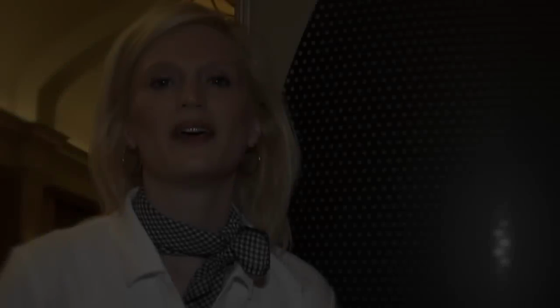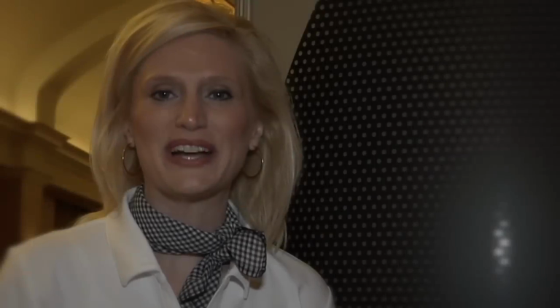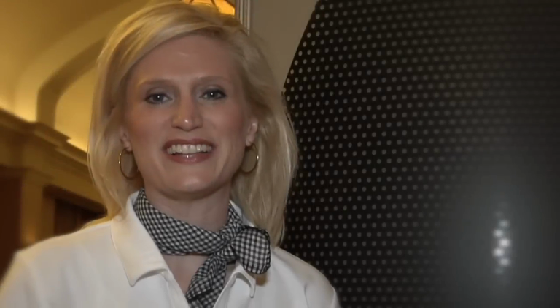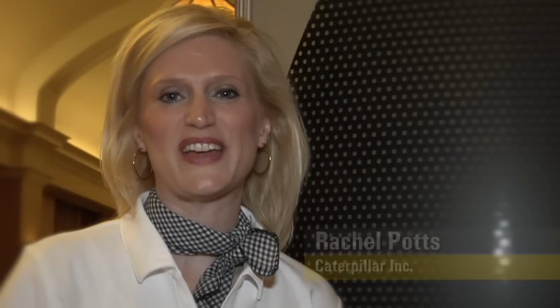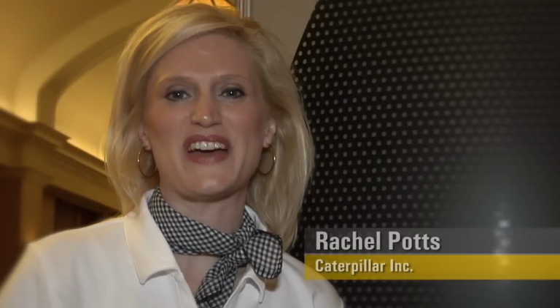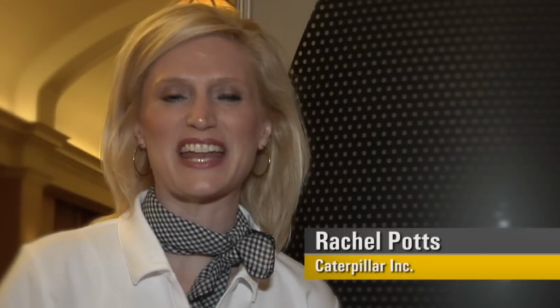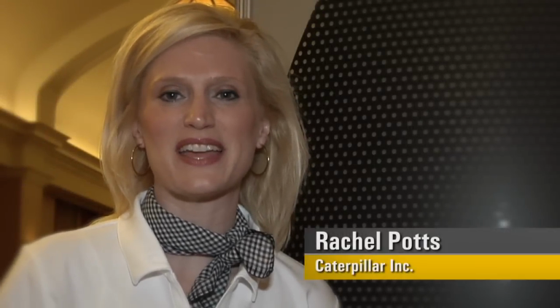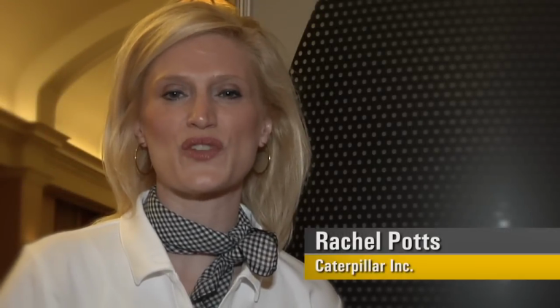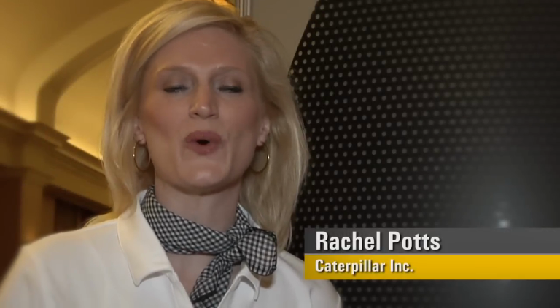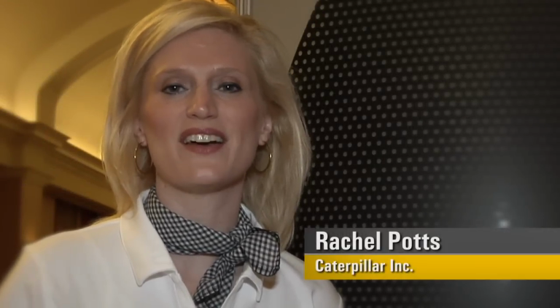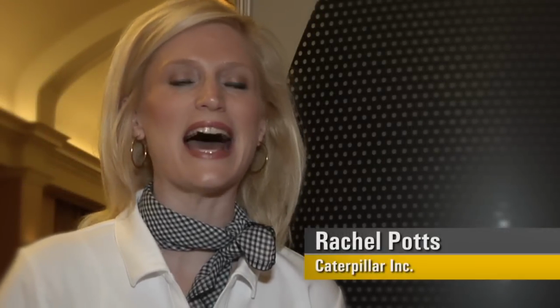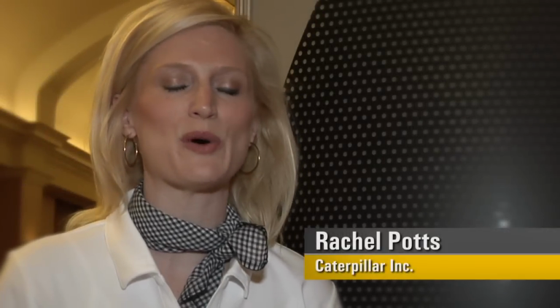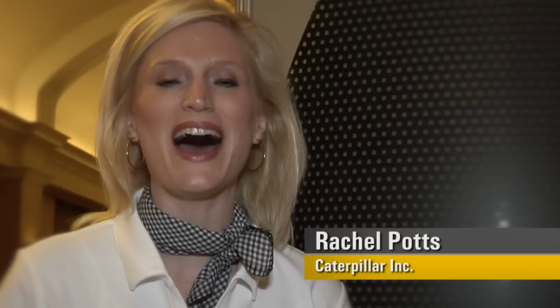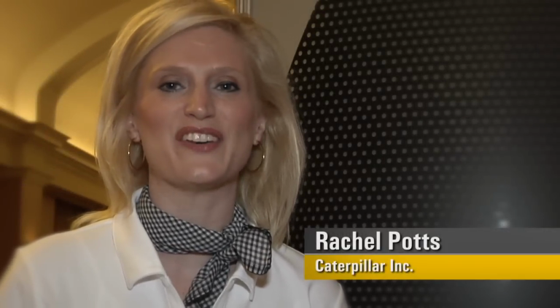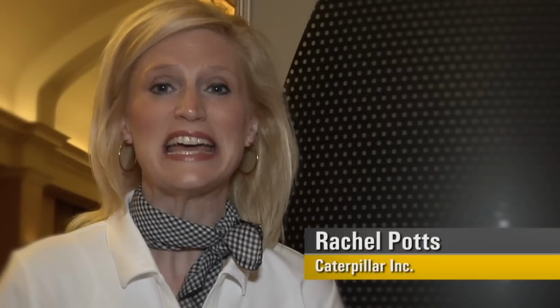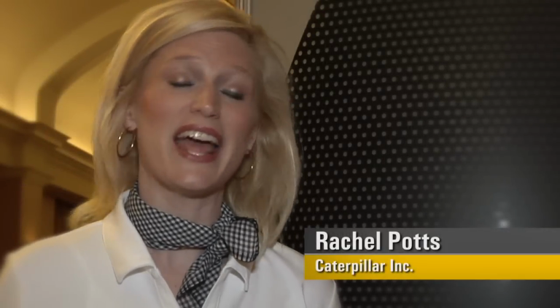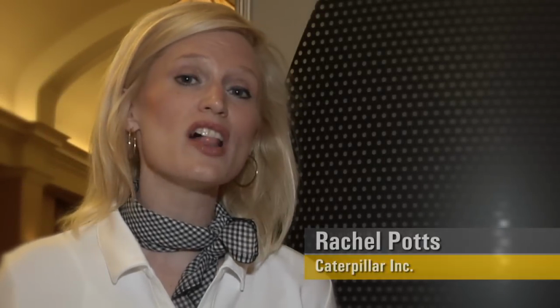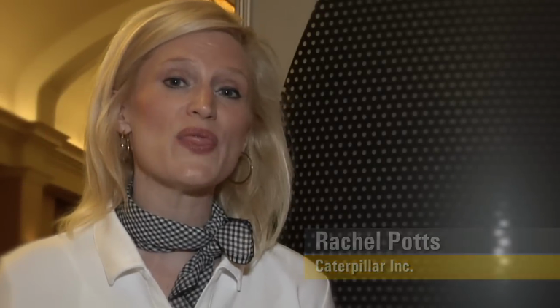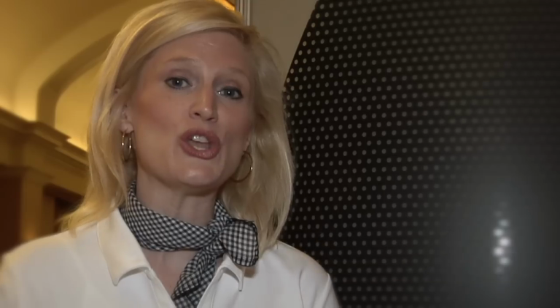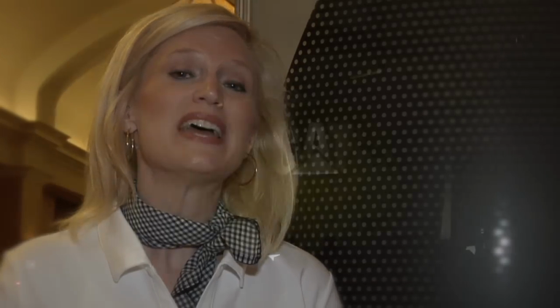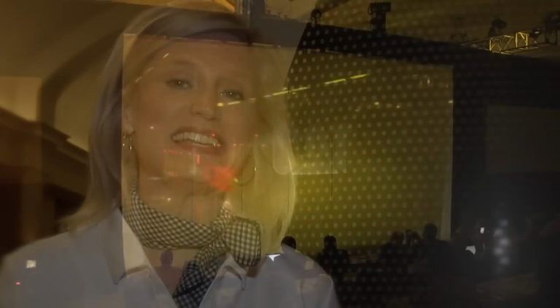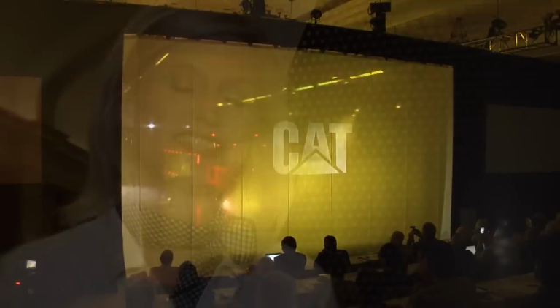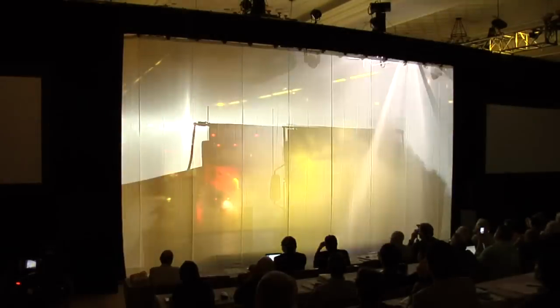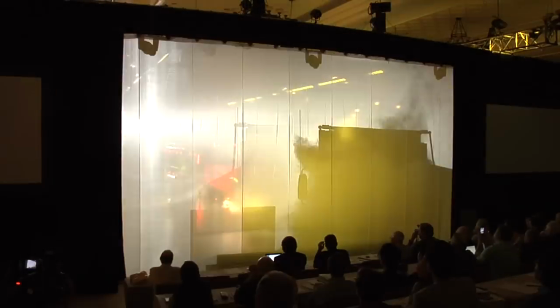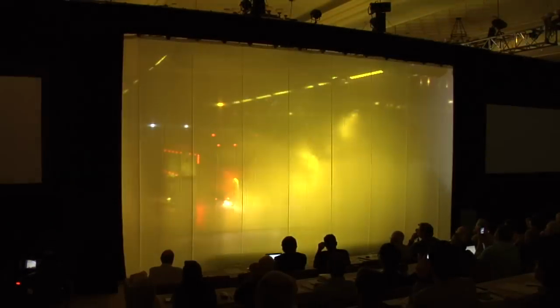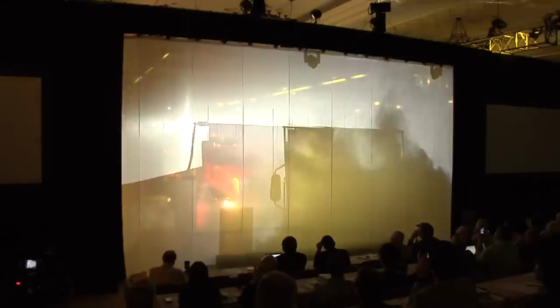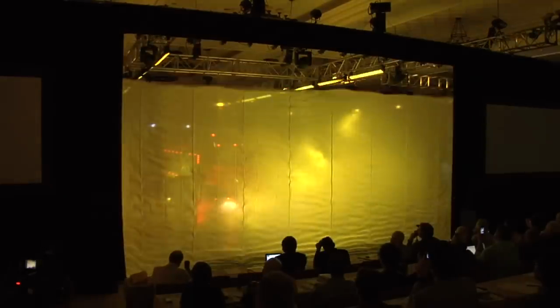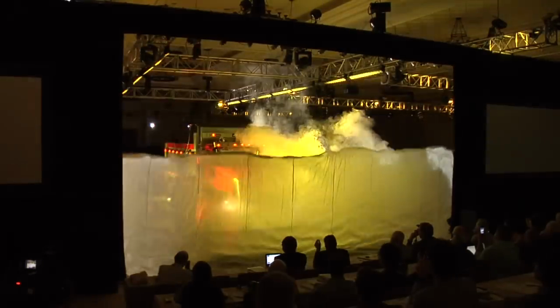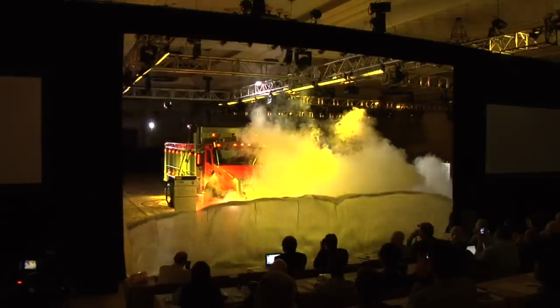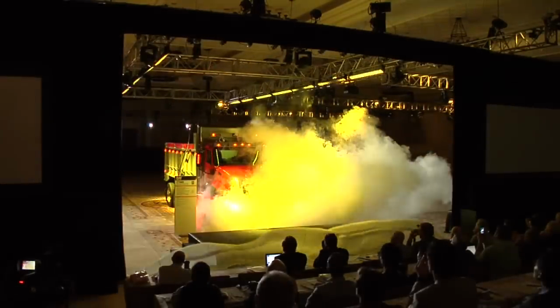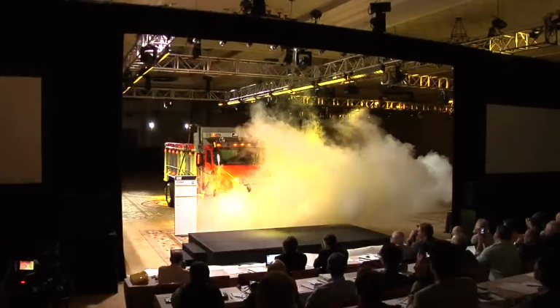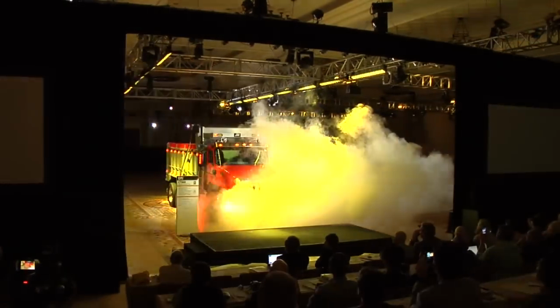We're here today in Las Vegas, Nevada, getting ready for the 2011 ConExpo ConAg event. Today is all about the new CT660 vocational truck, where it was truly unveiled to the world.